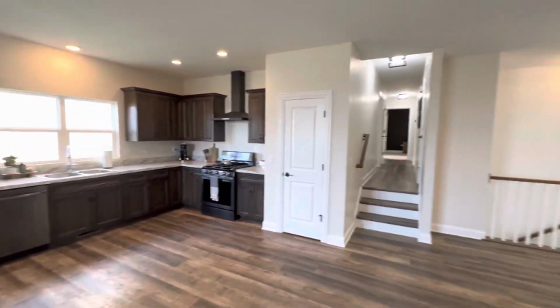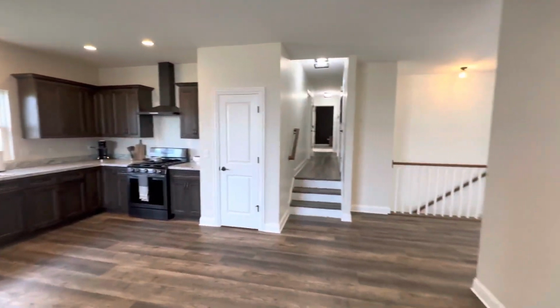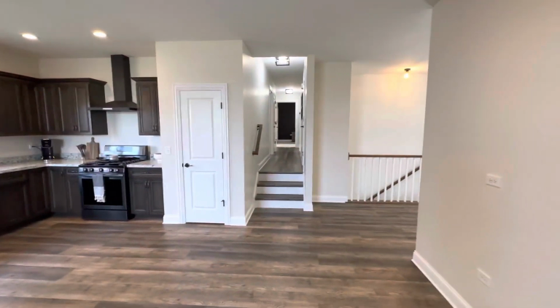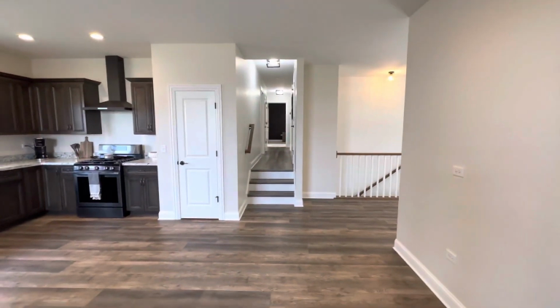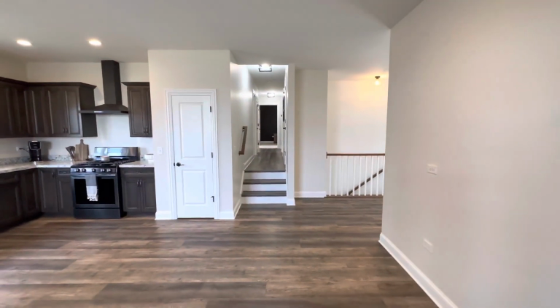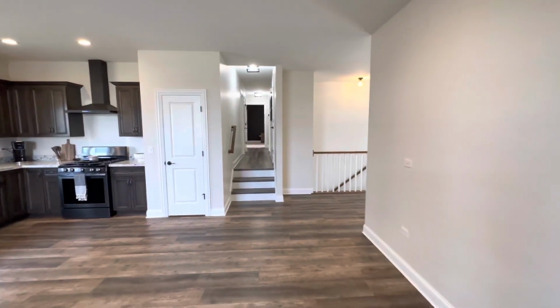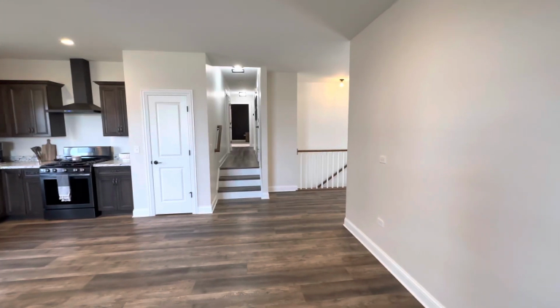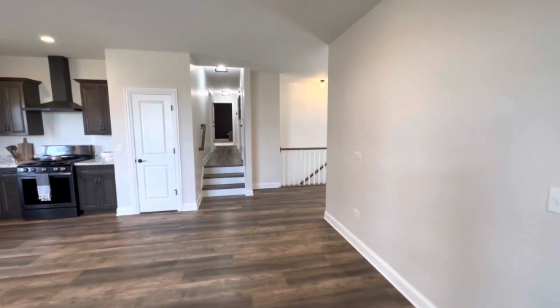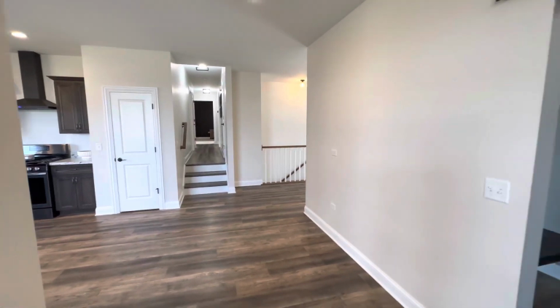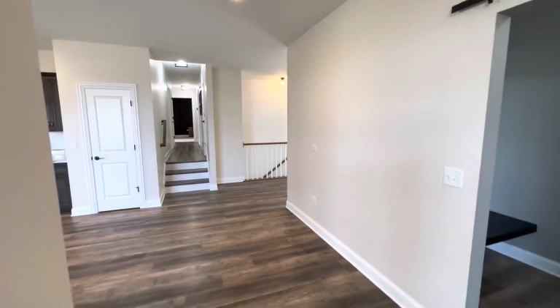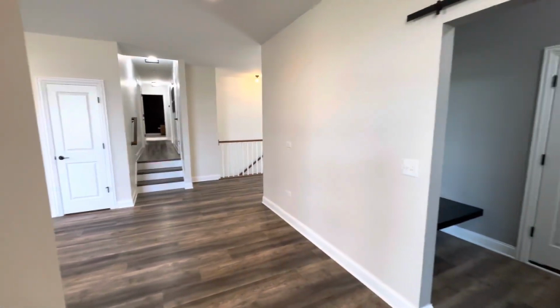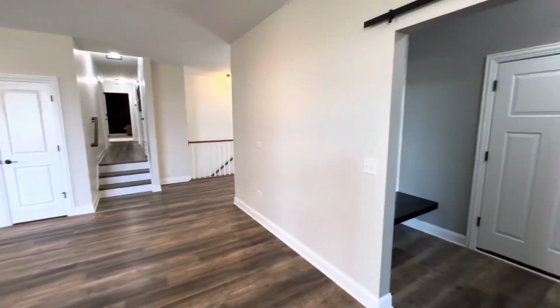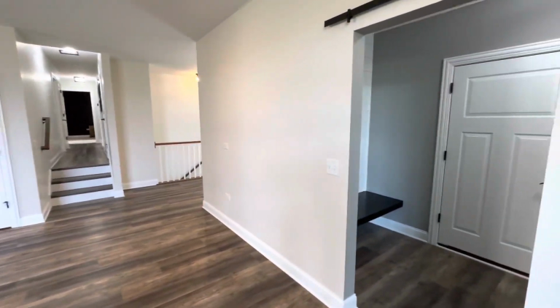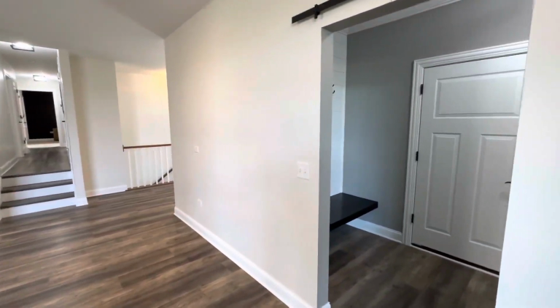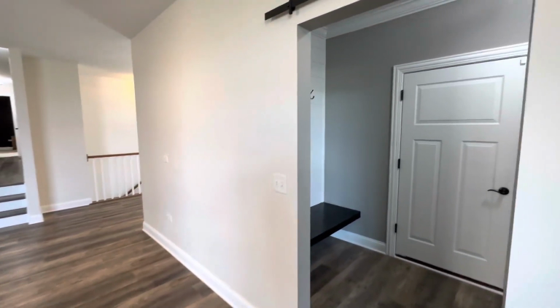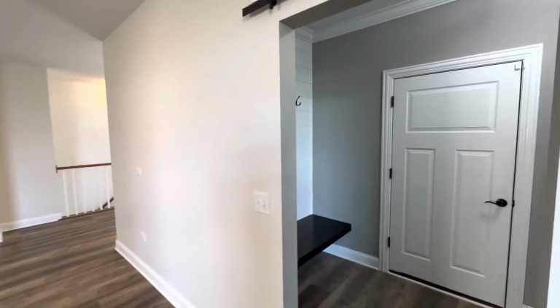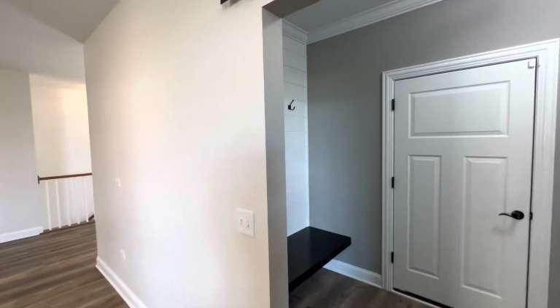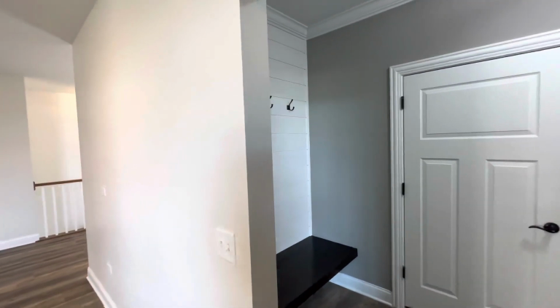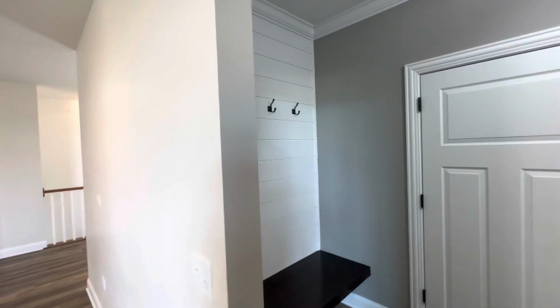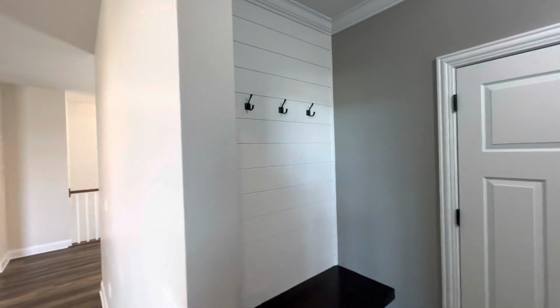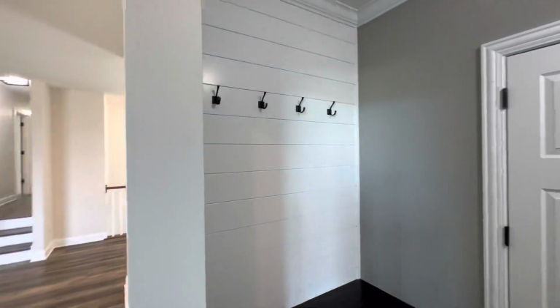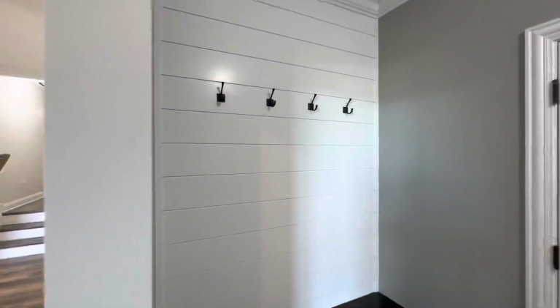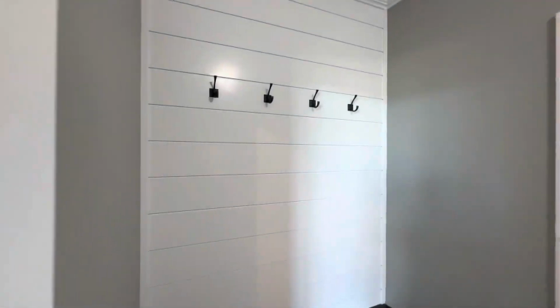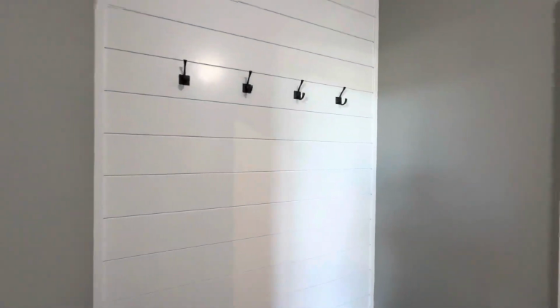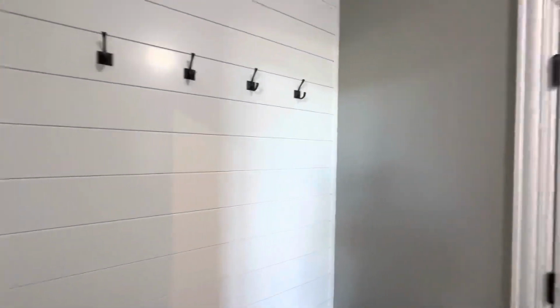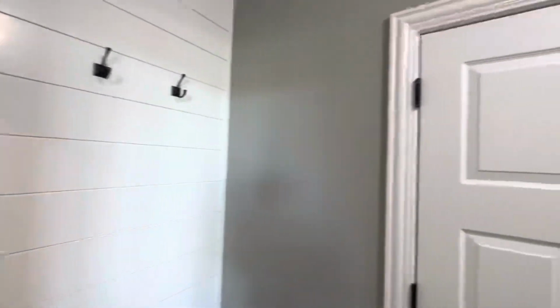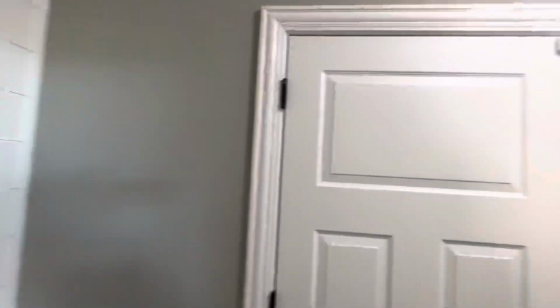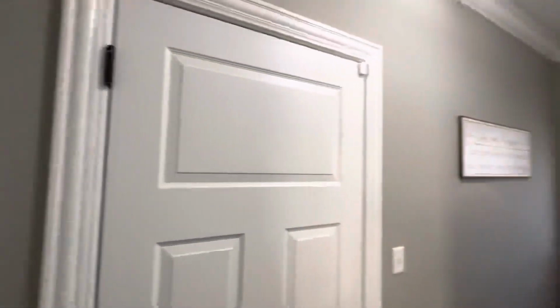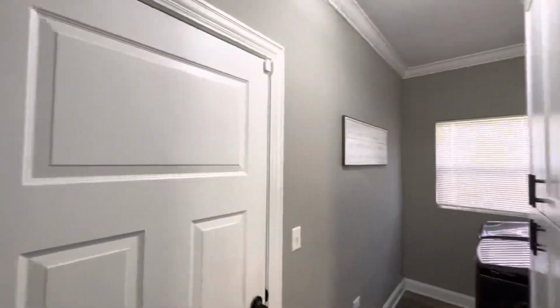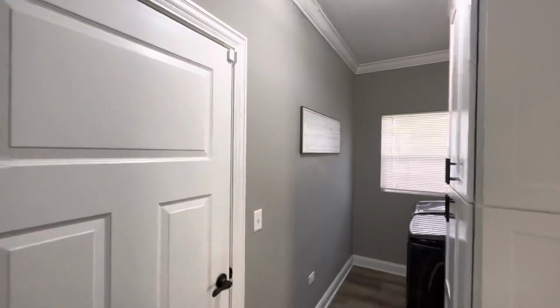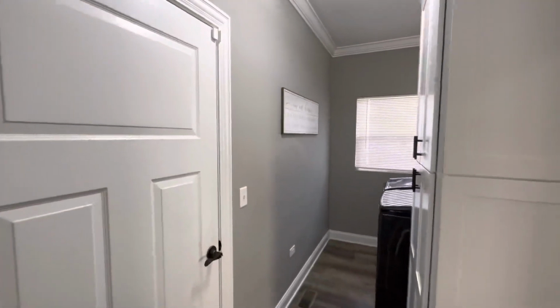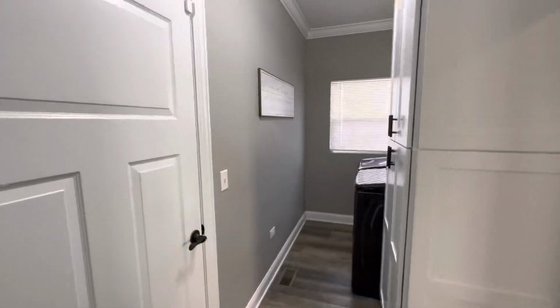This home is new — pretty new. It is new, but obviously it's lived in right now, but it does not show like it's lived in at all.